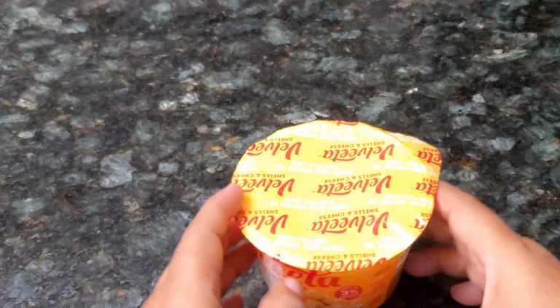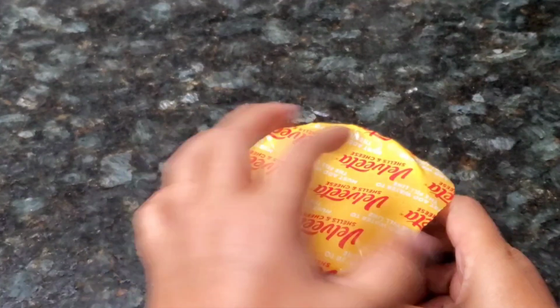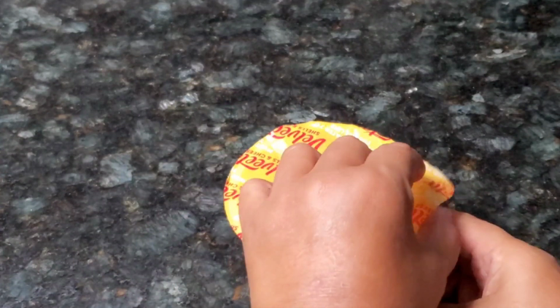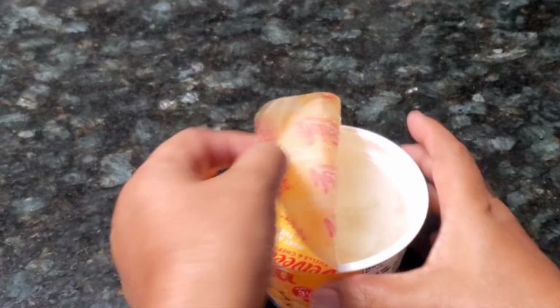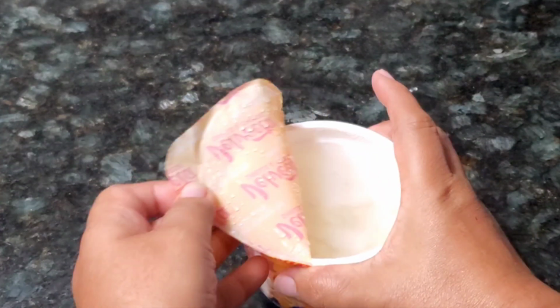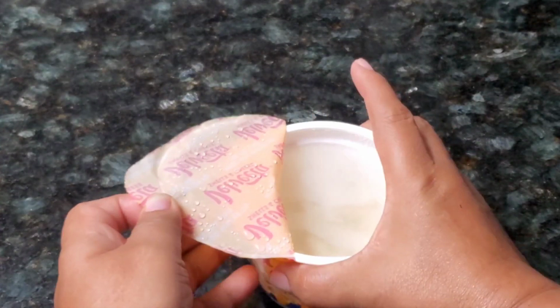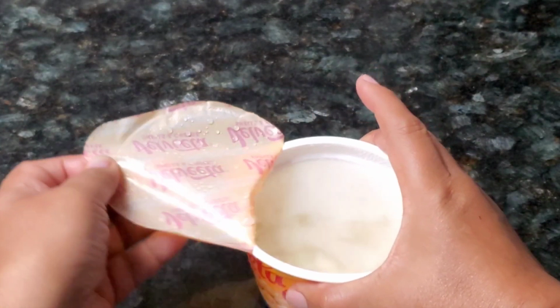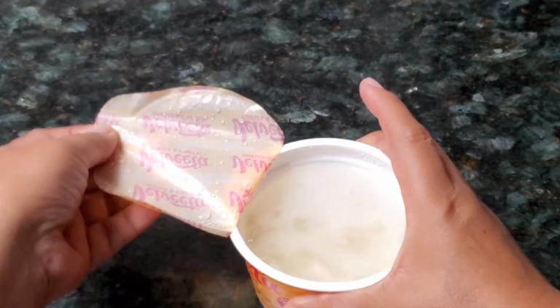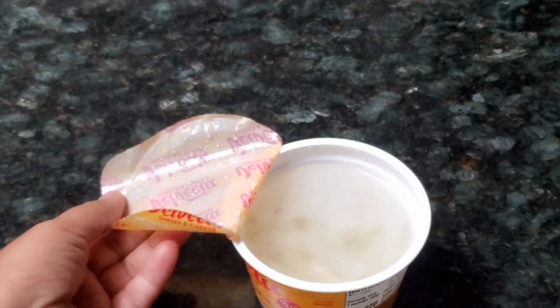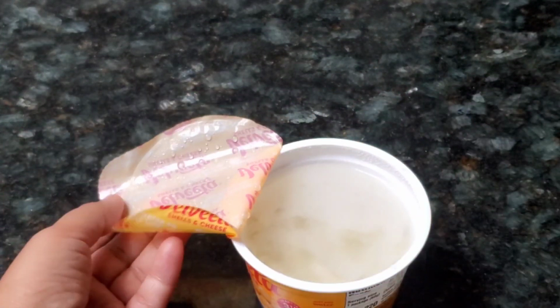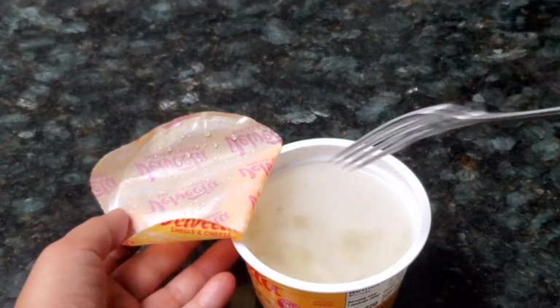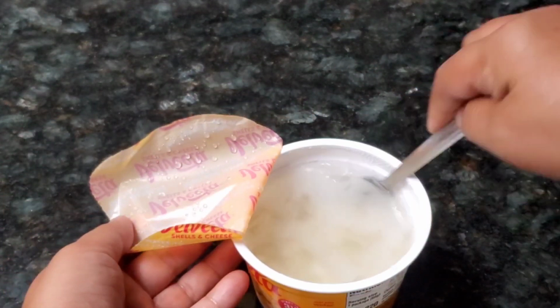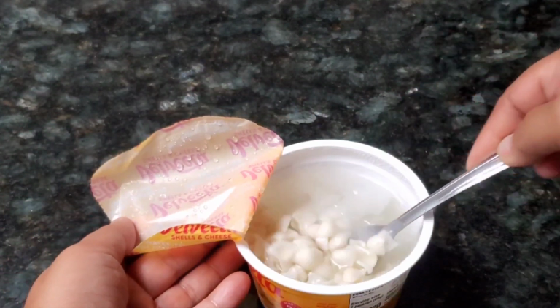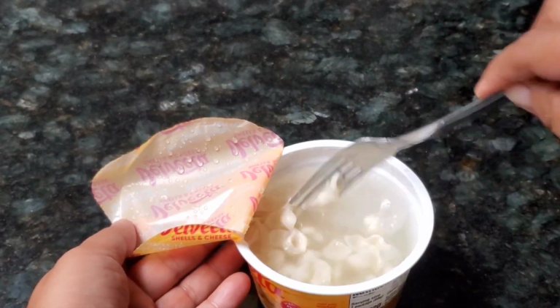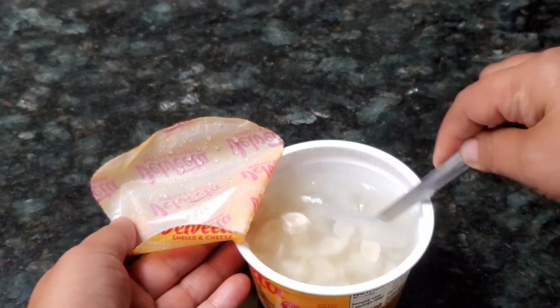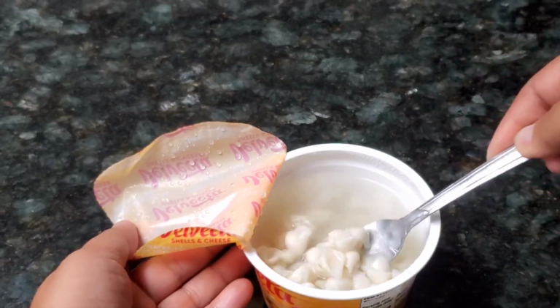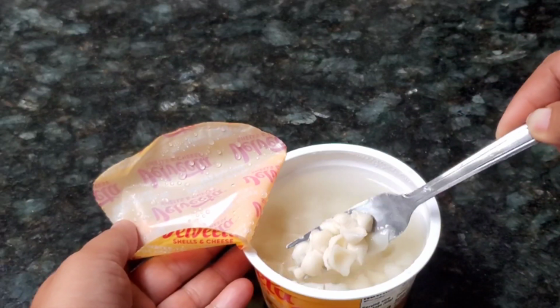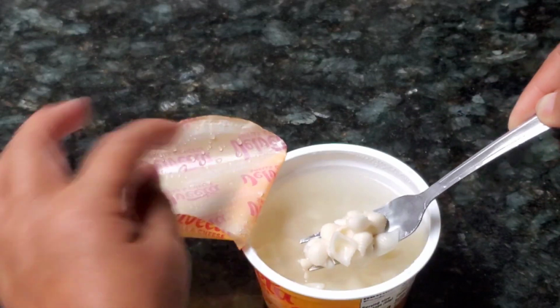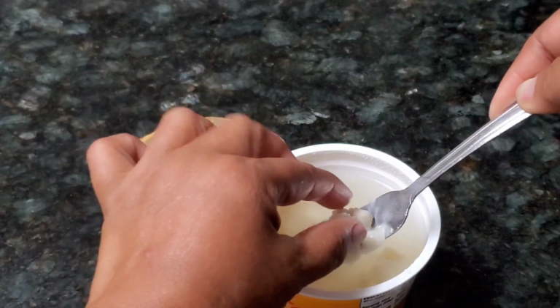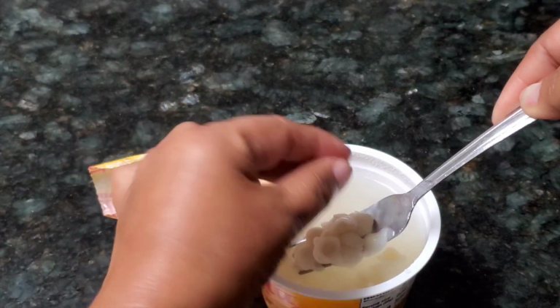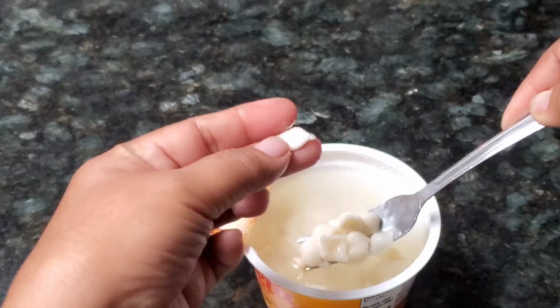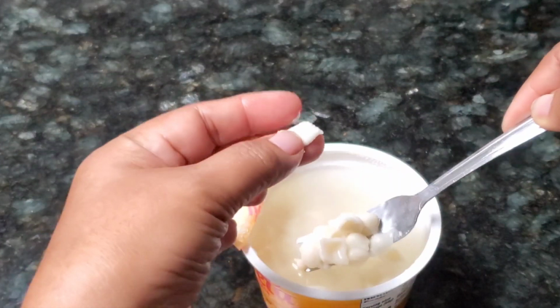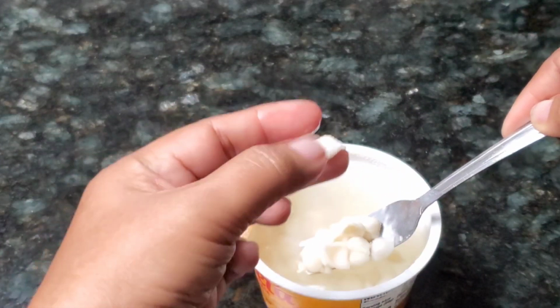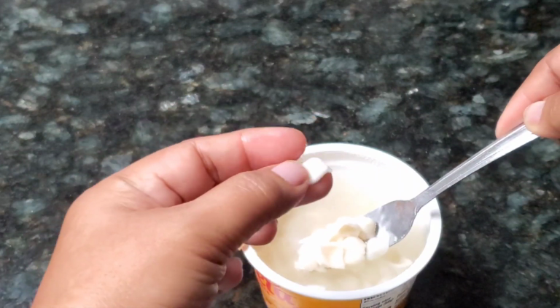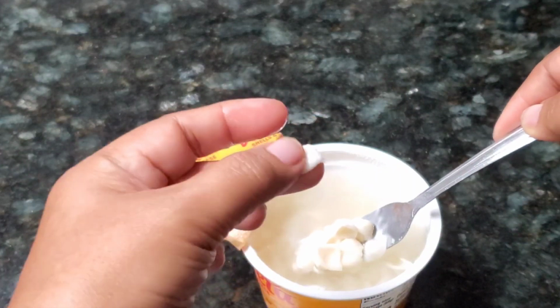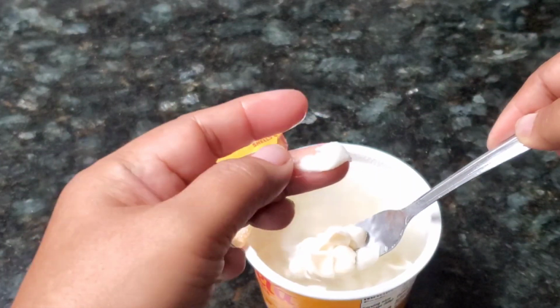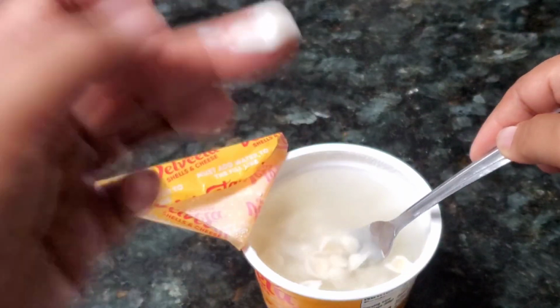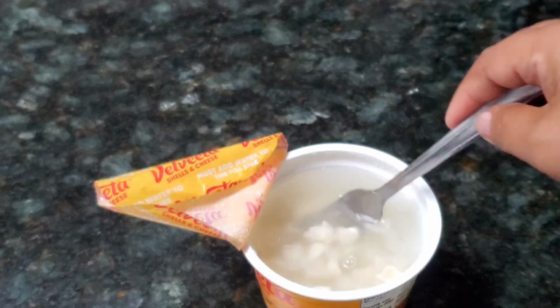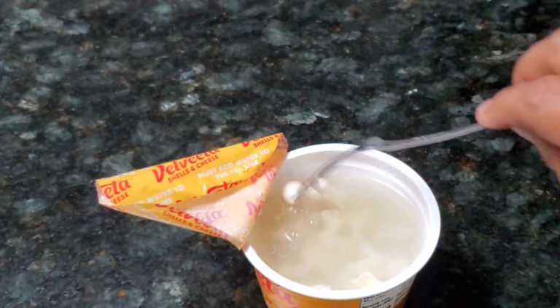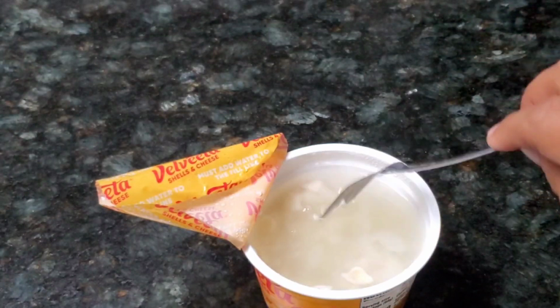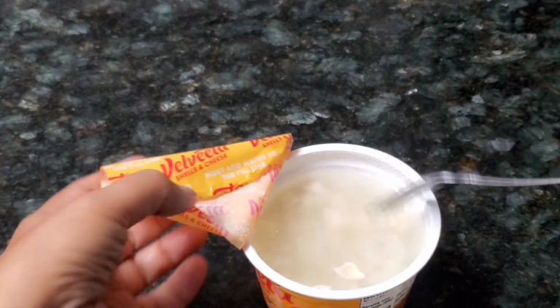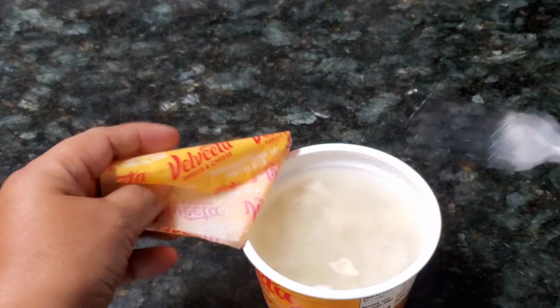I kept it for 20 minutes so the pasta looks — it's too cooked. So no need to microwave.